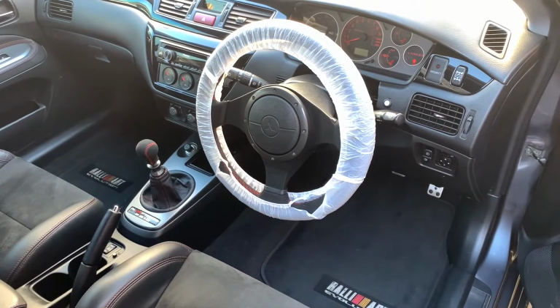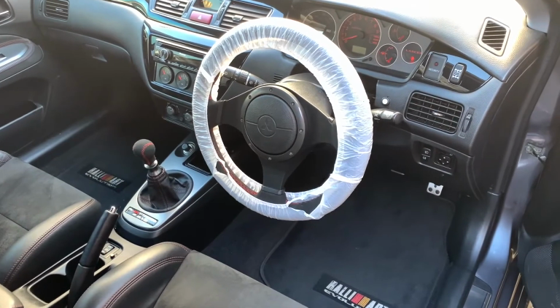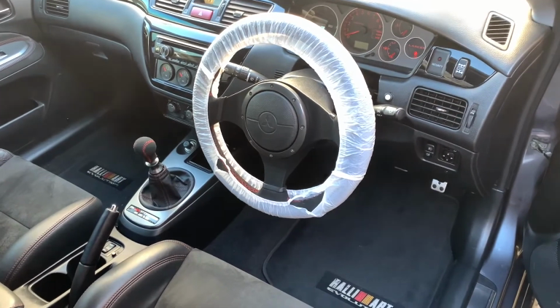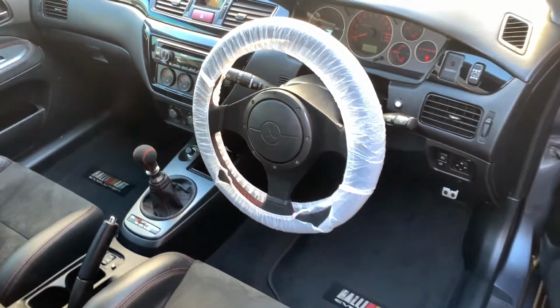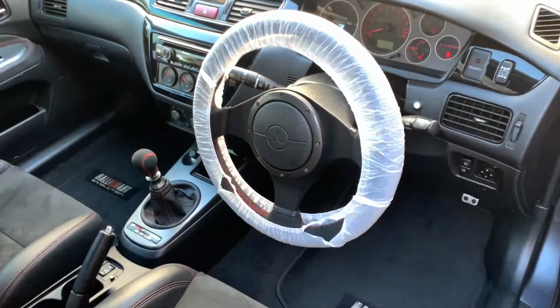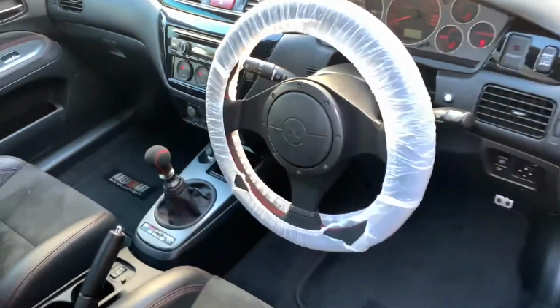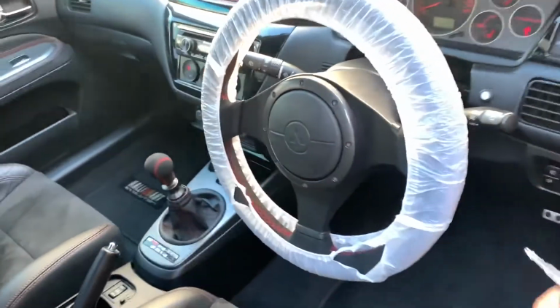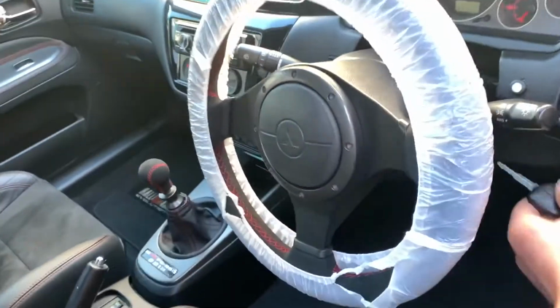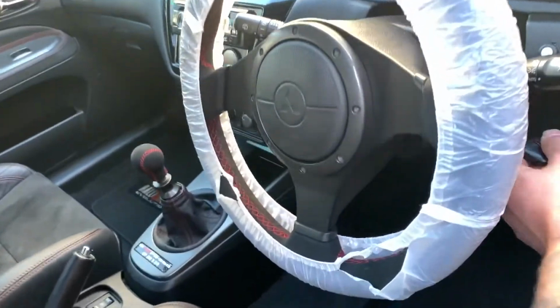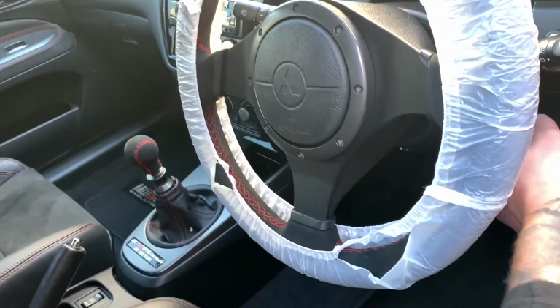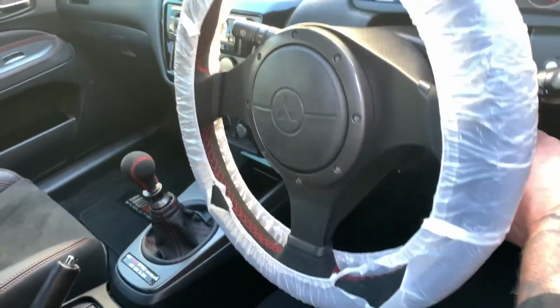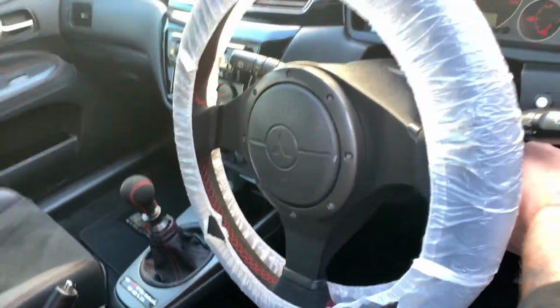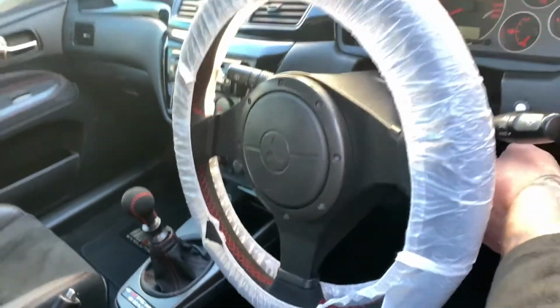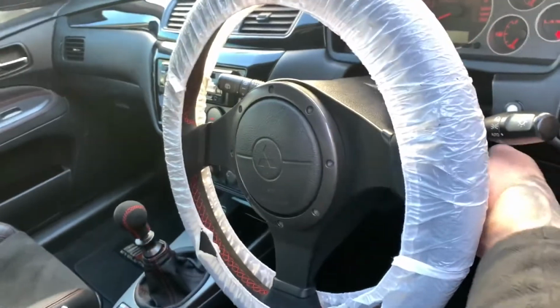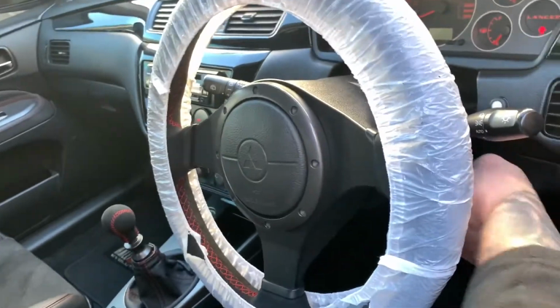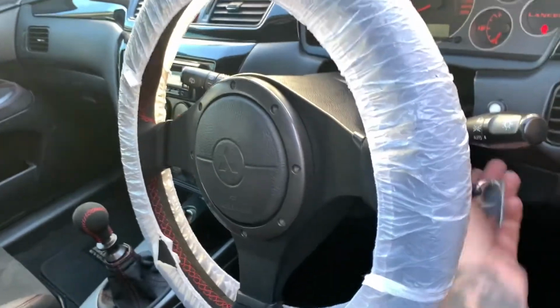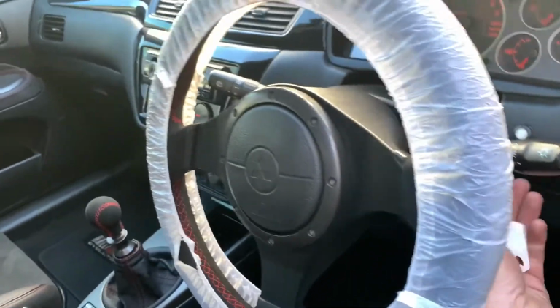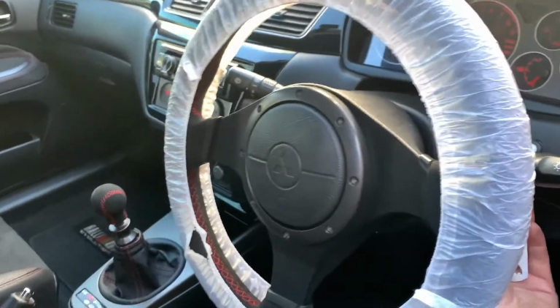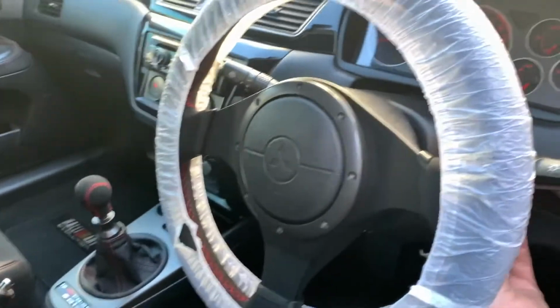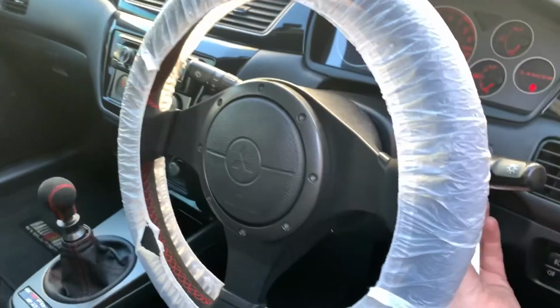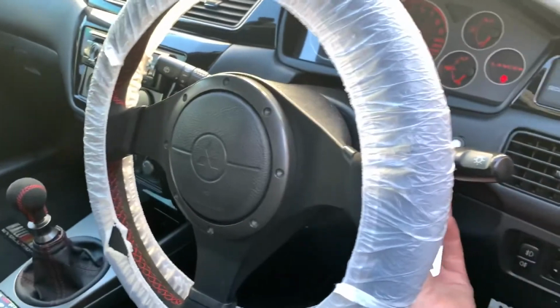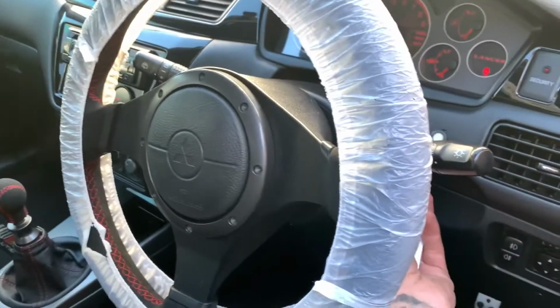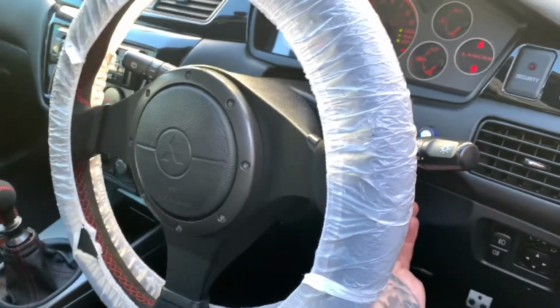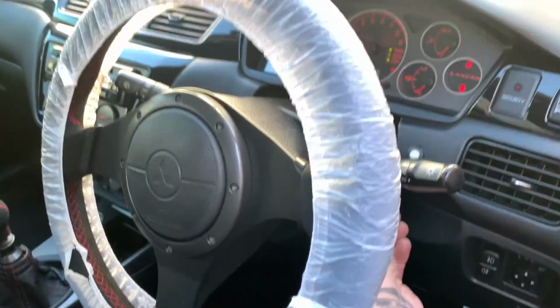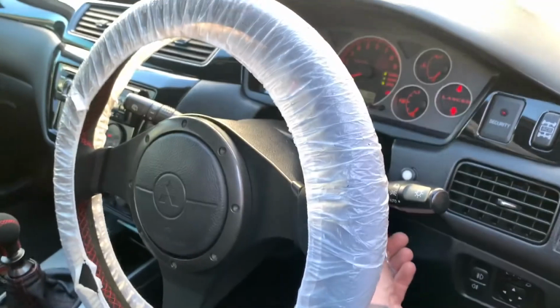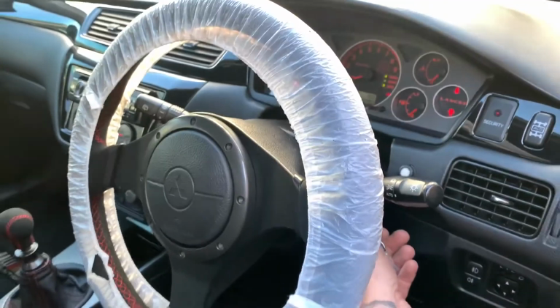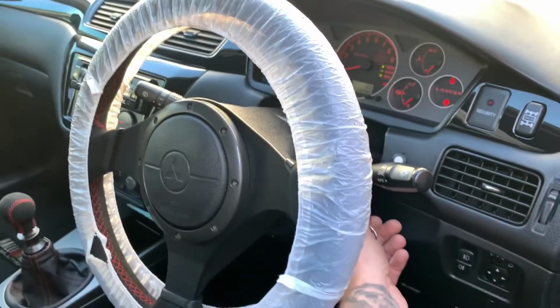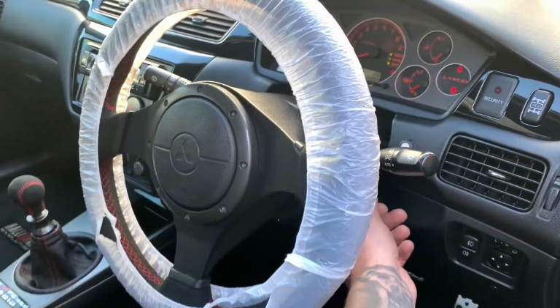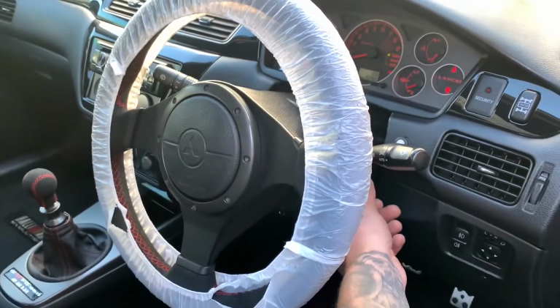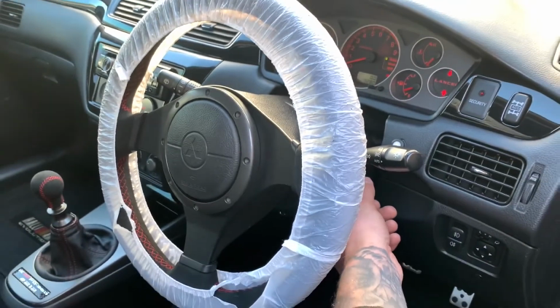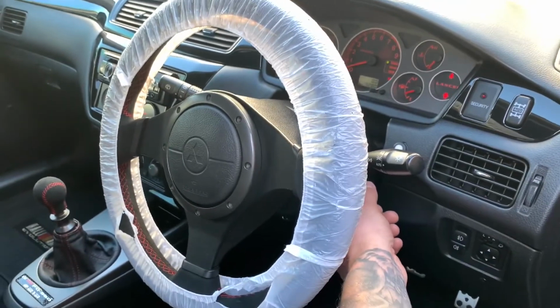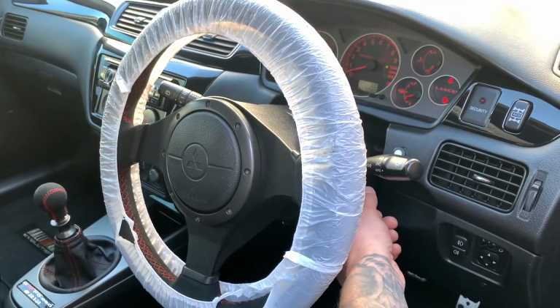We've unlocked the vehicle, so if we put the key in the ignition and put the ignition on, you will see that the vehicle will start.